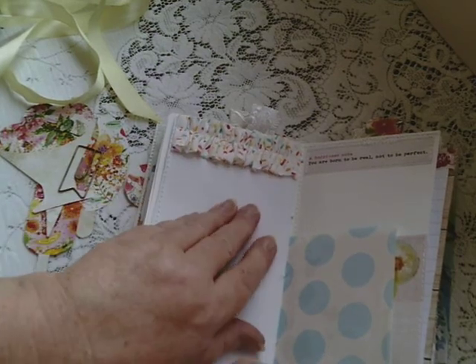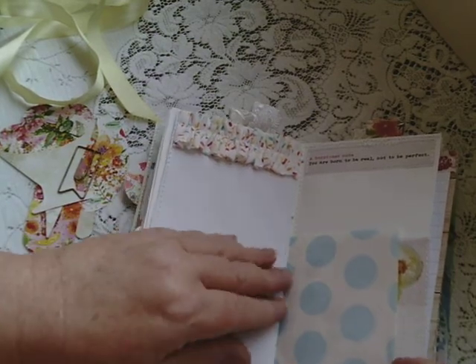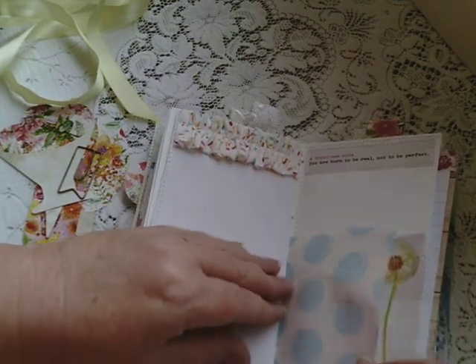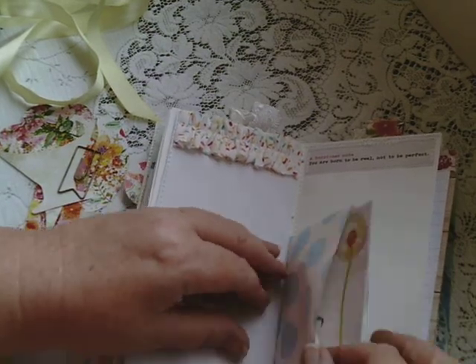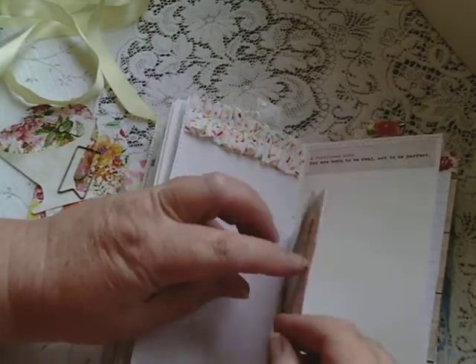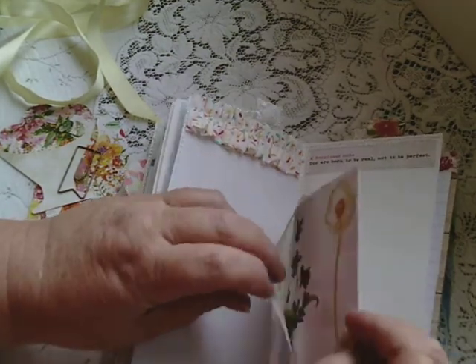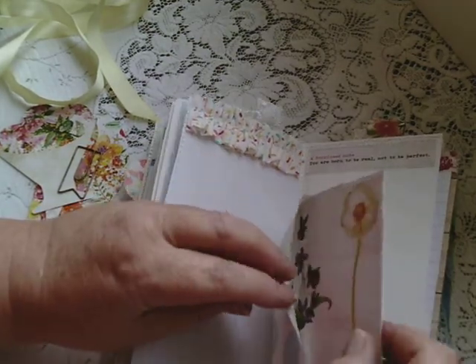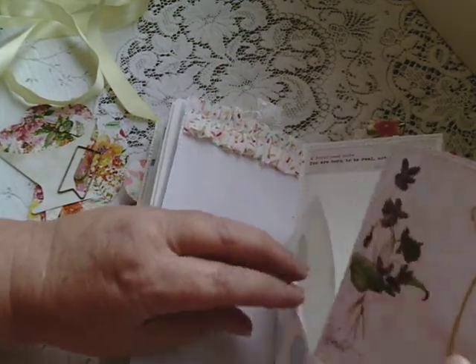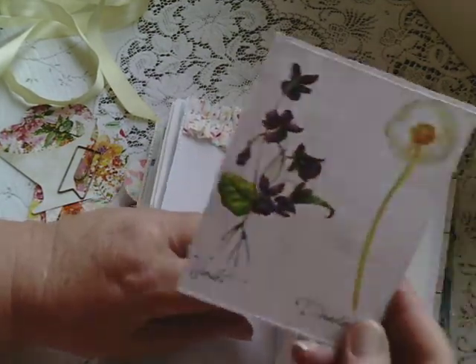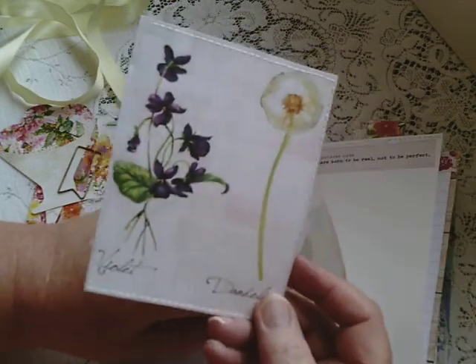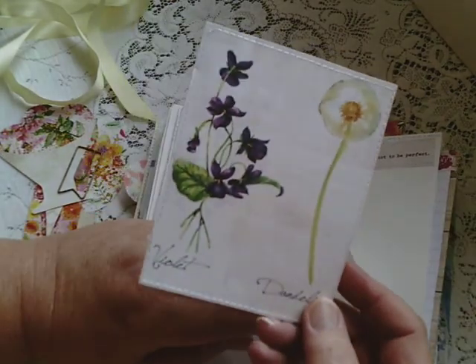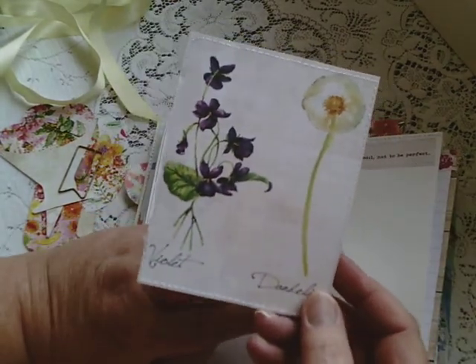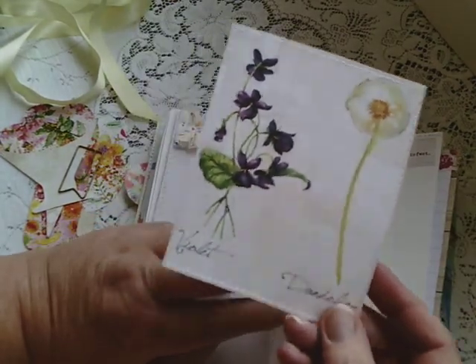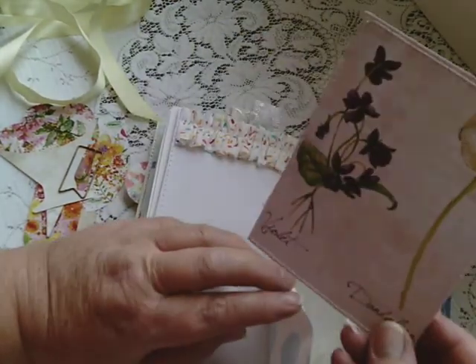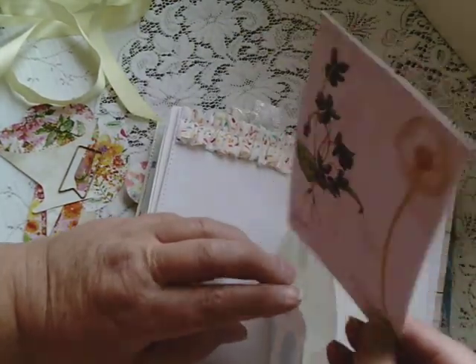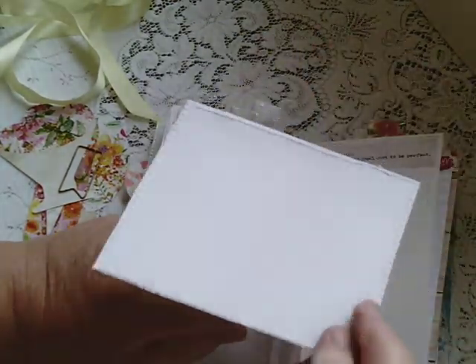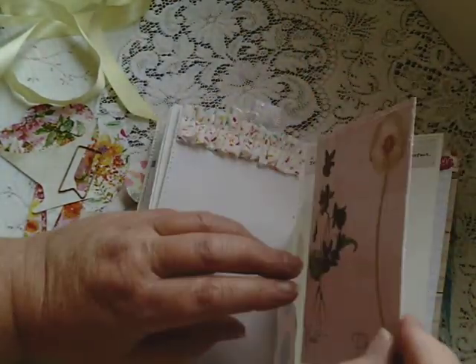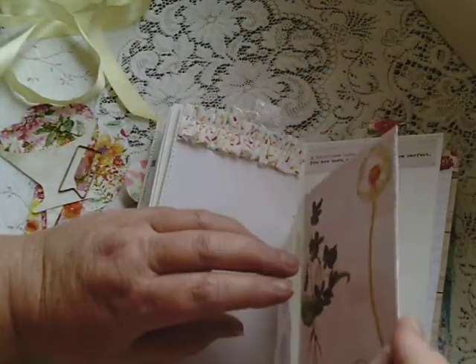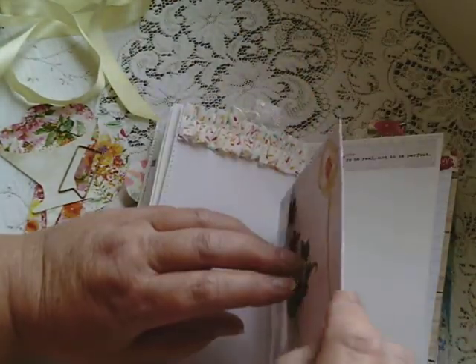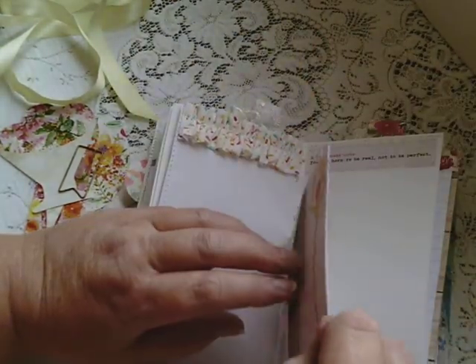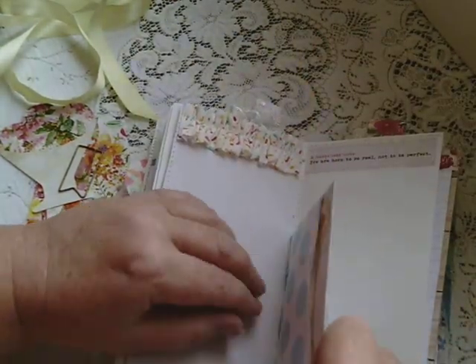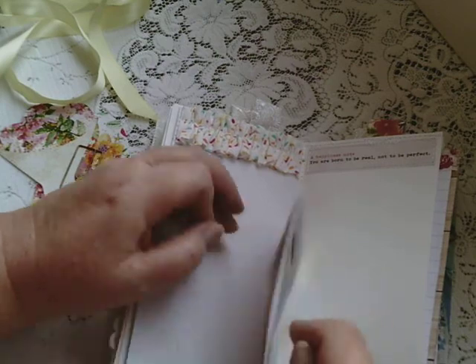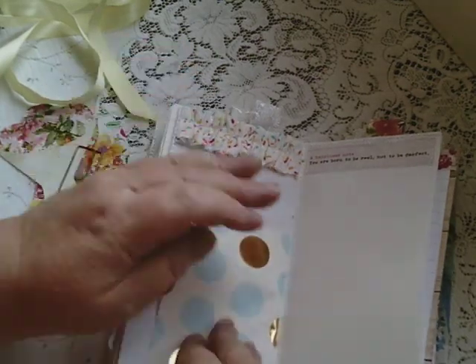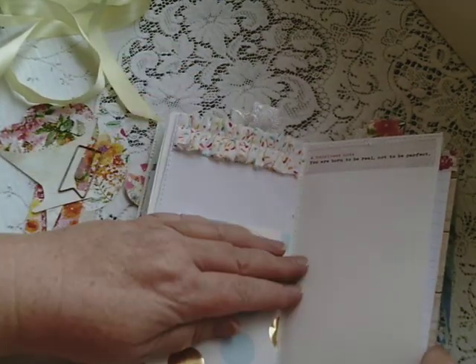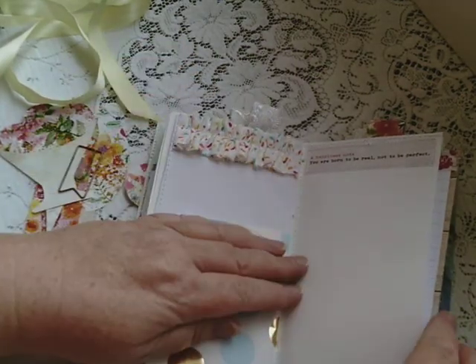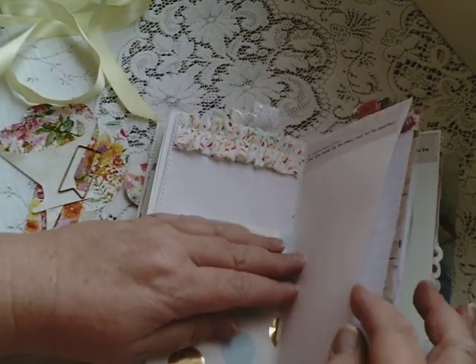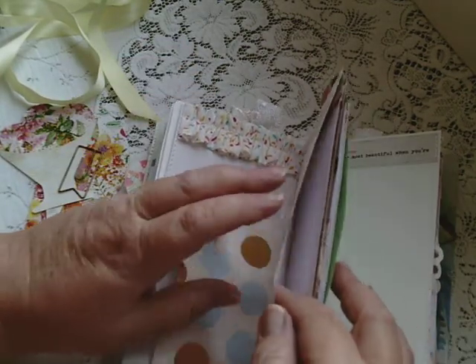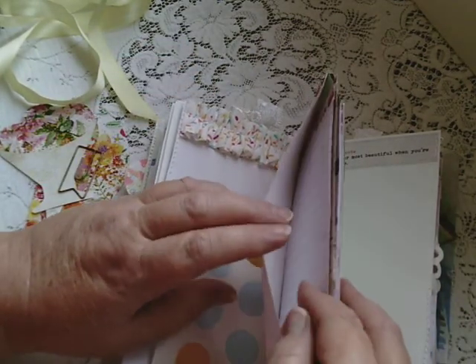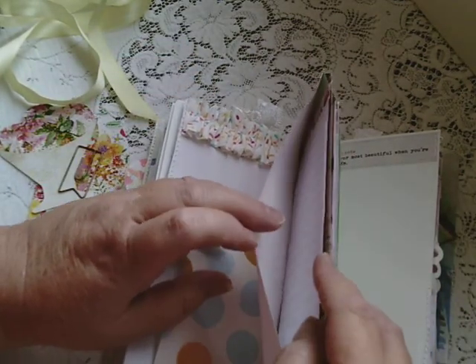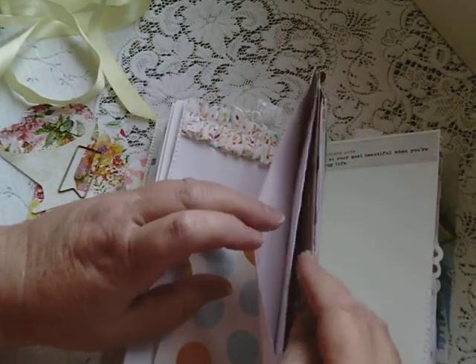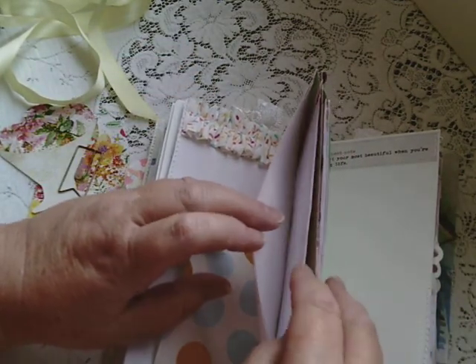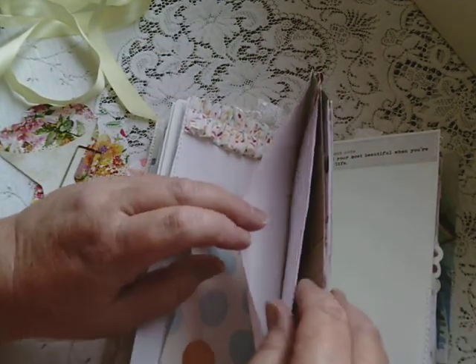Ruffling. Paper bag with dandelion and violet — images which were in the magazine. Lovely journal card. Another quote.